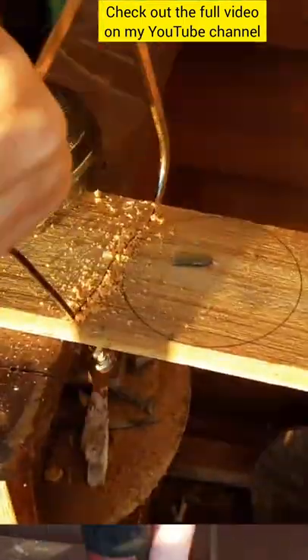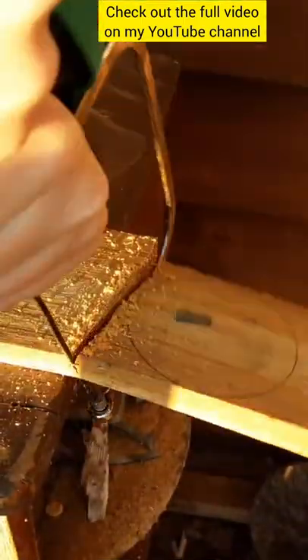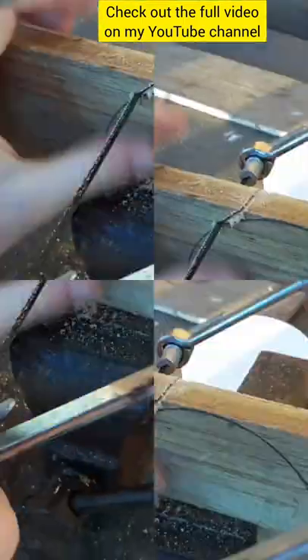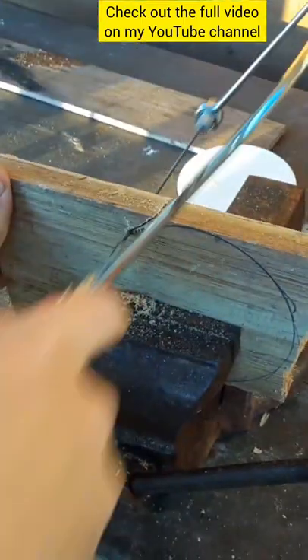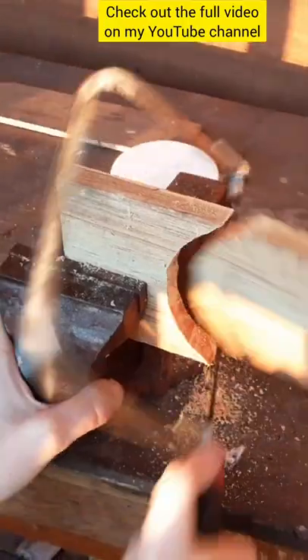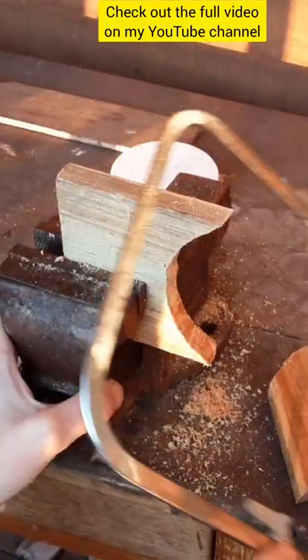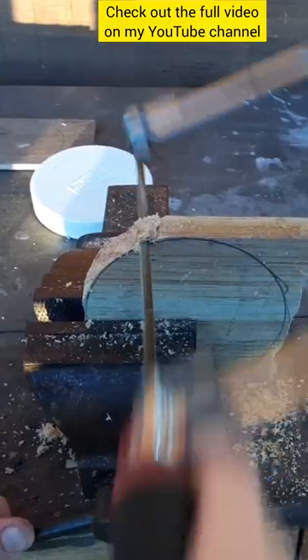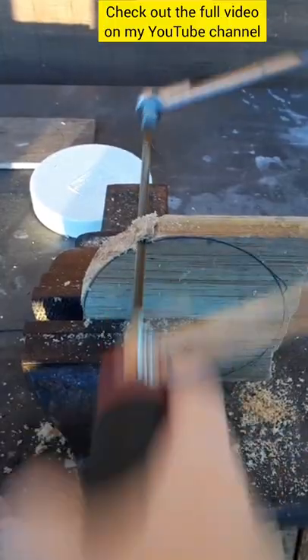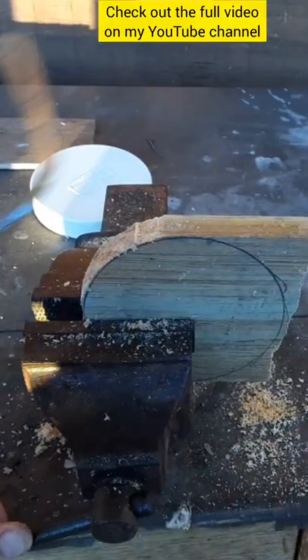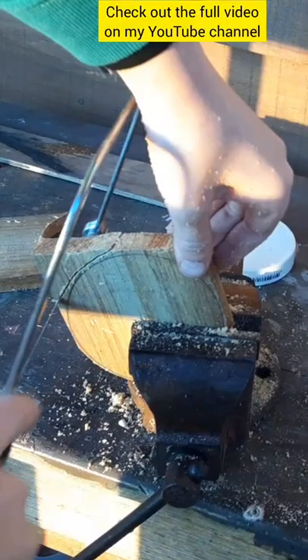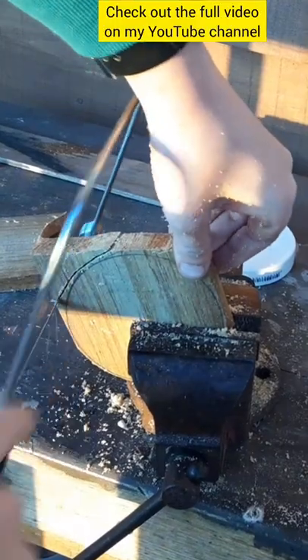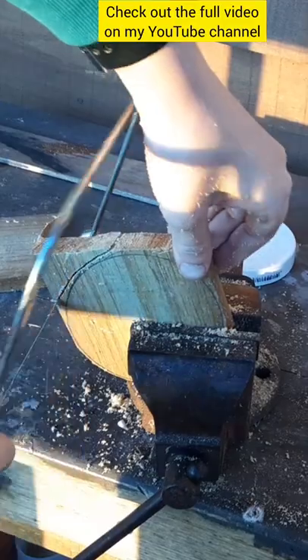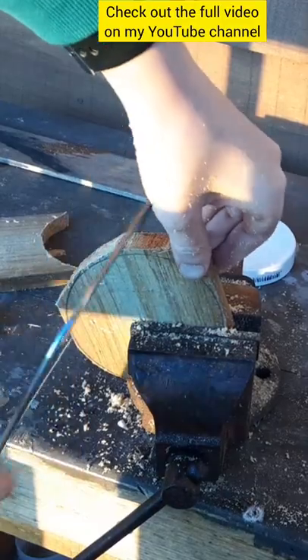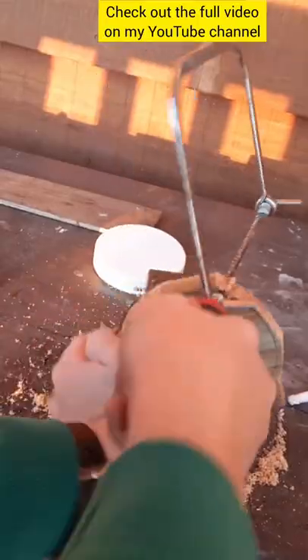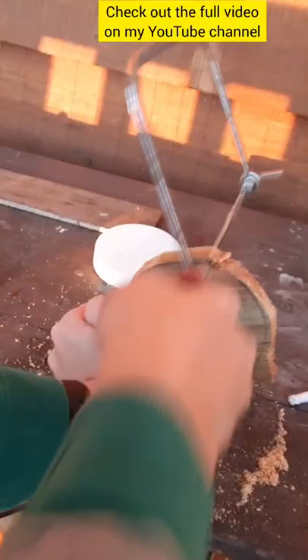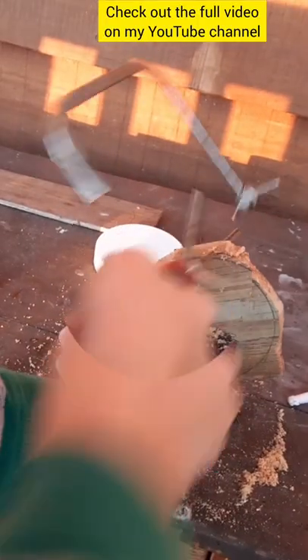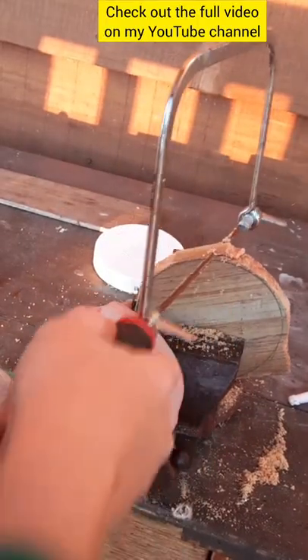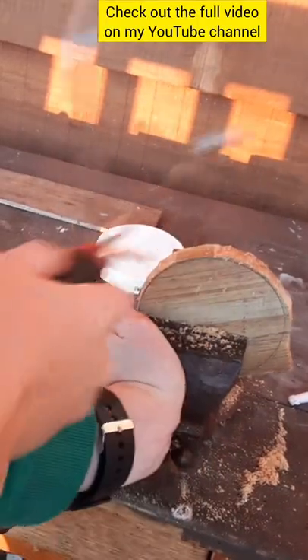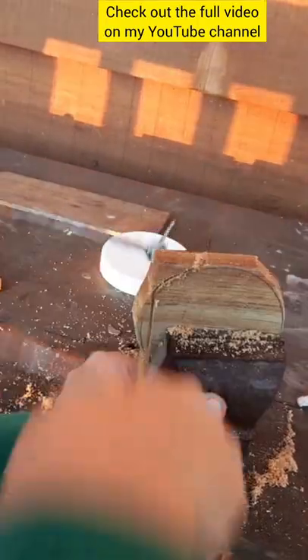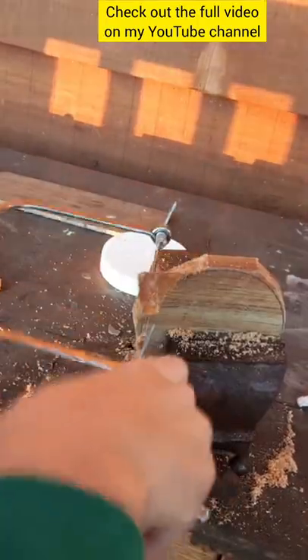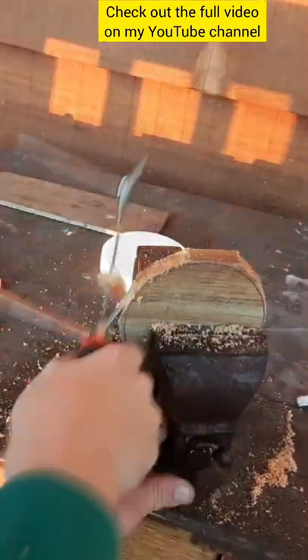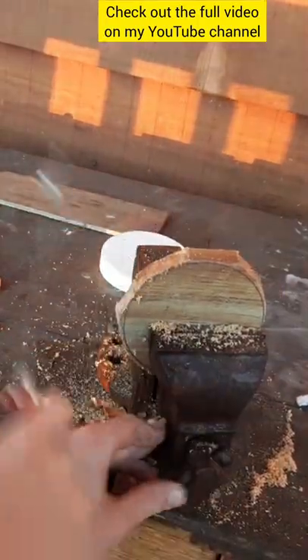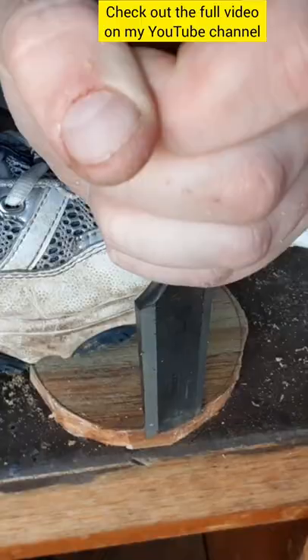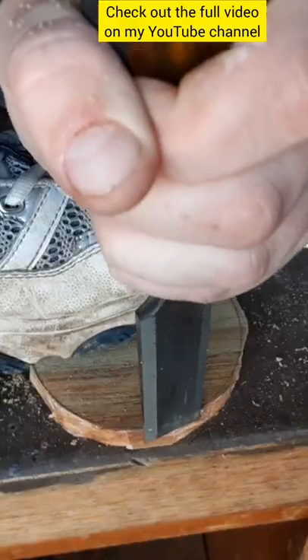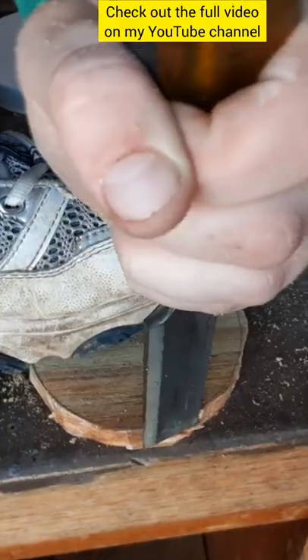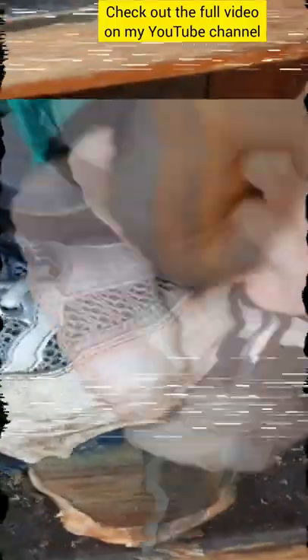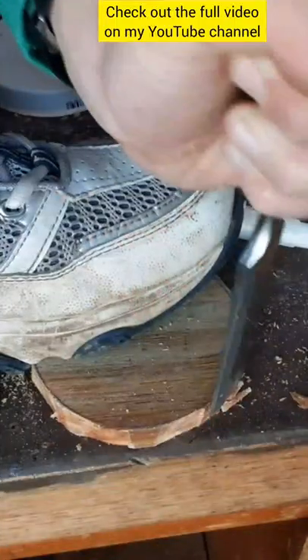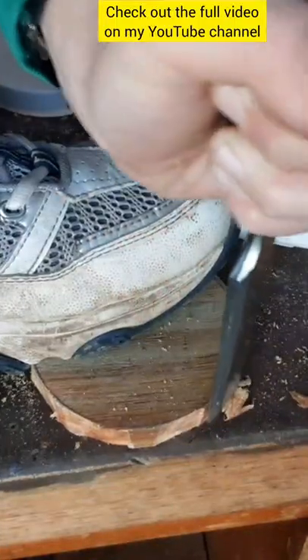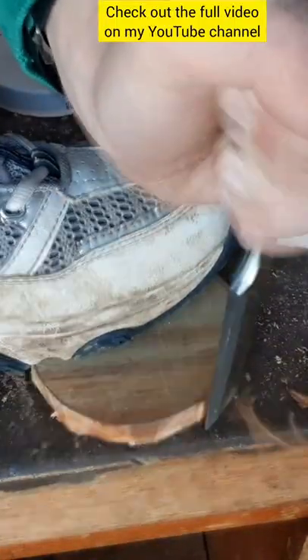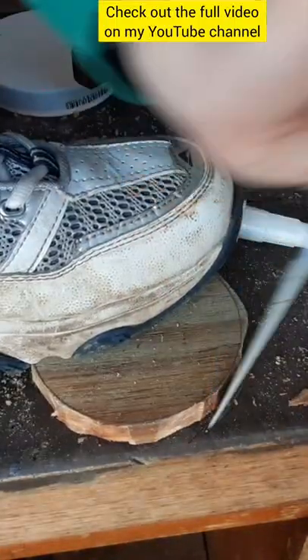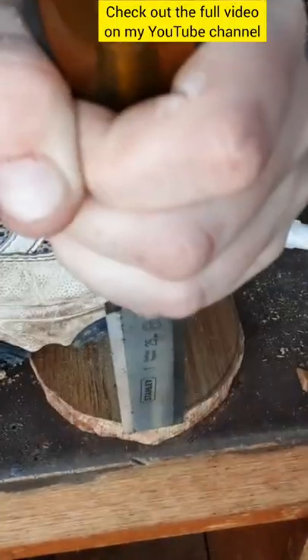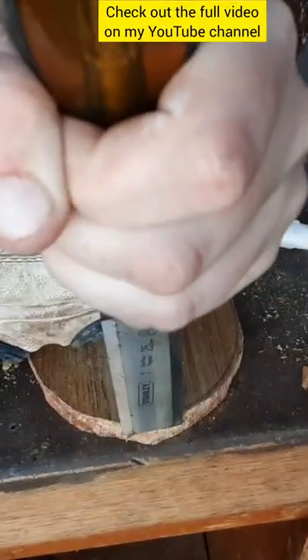Then I got my coping saw and cut out the shape, trying to go as close to the line as possible. After that I moved on to my chisel and really refined the shape.